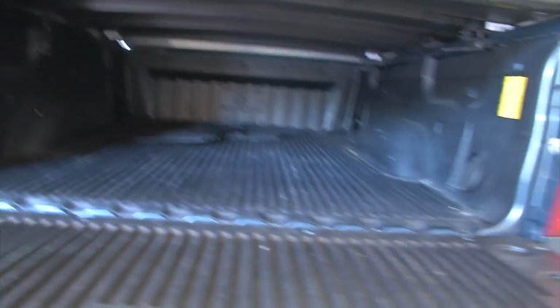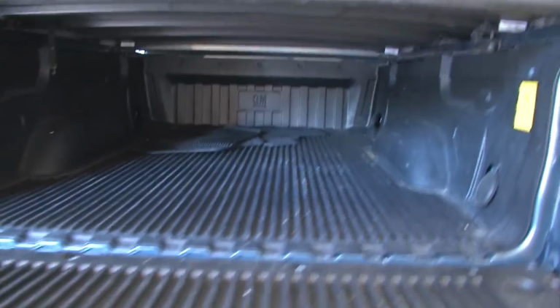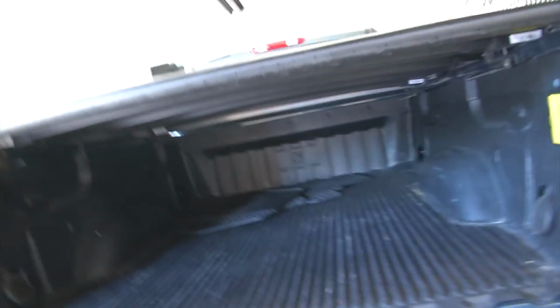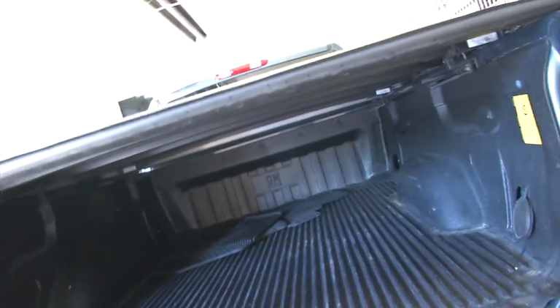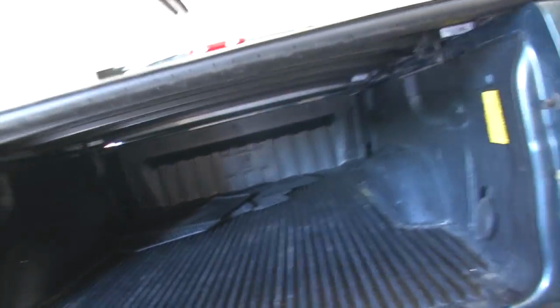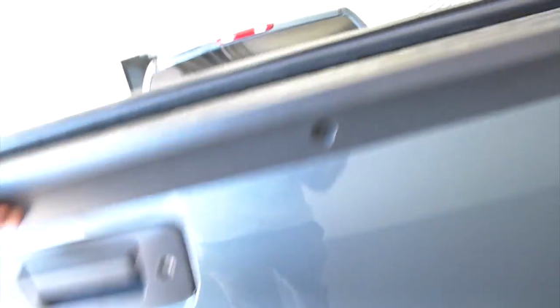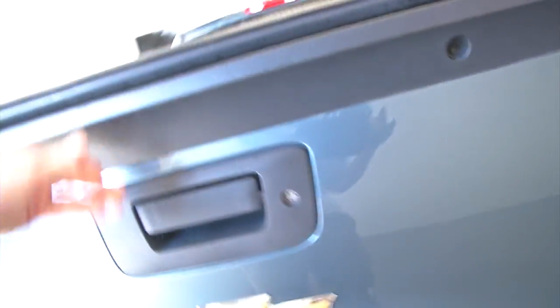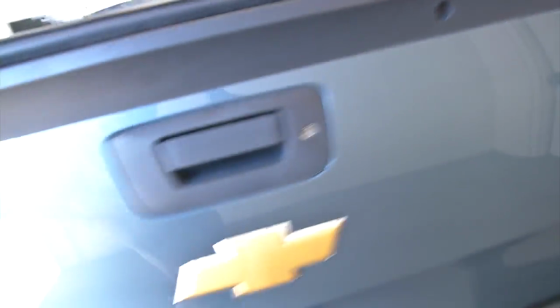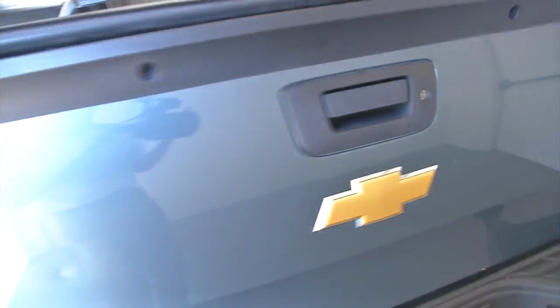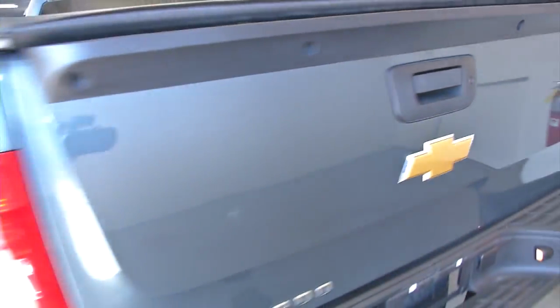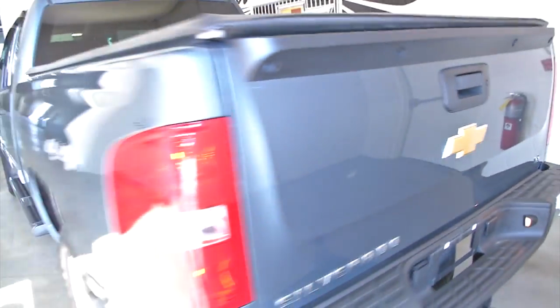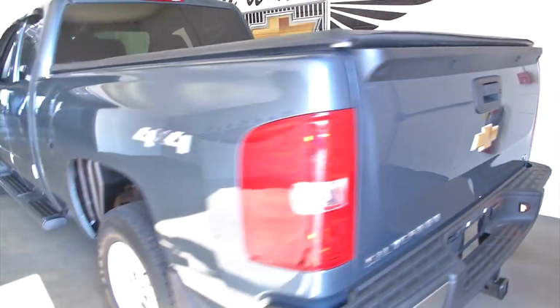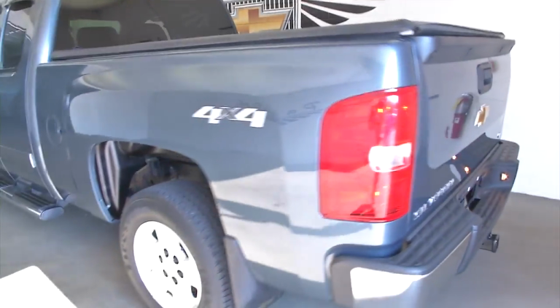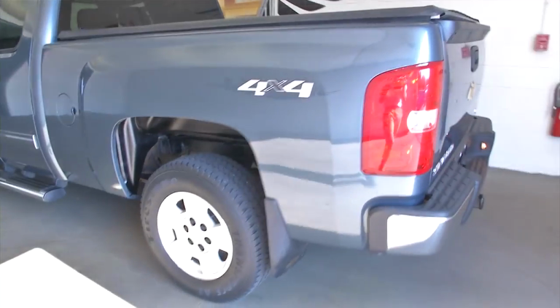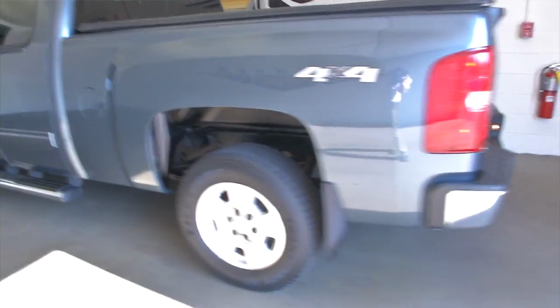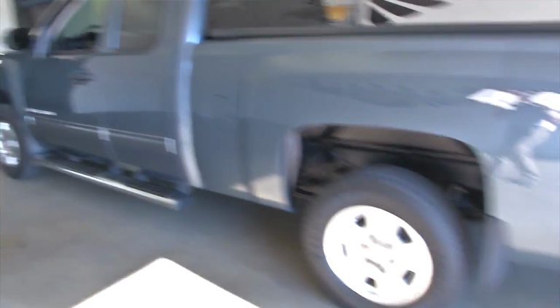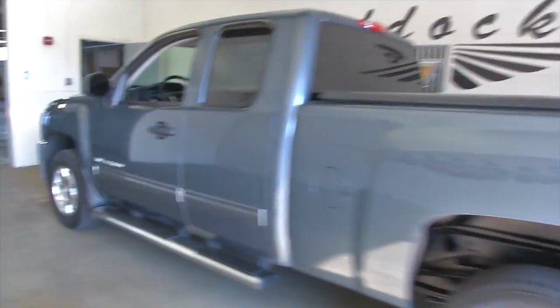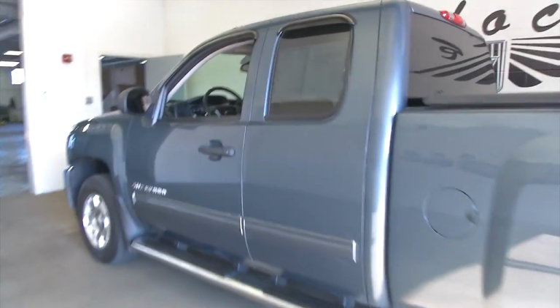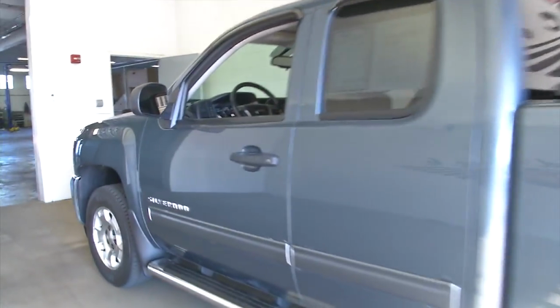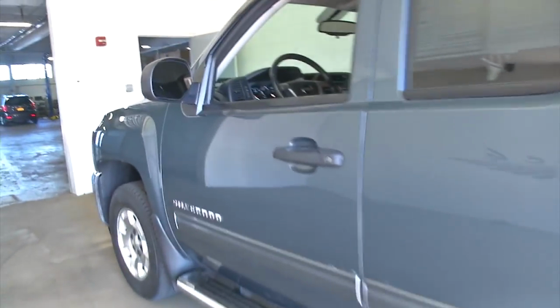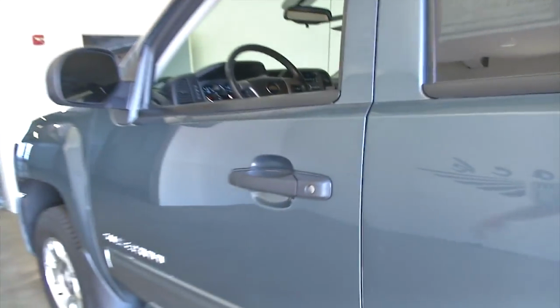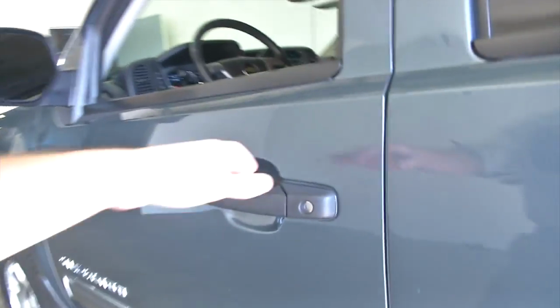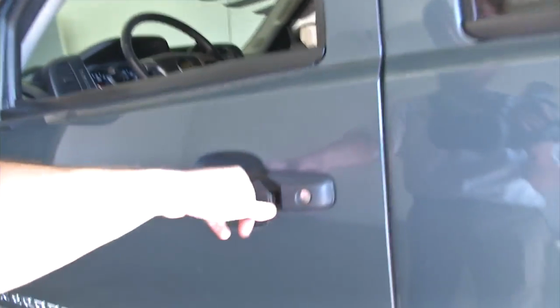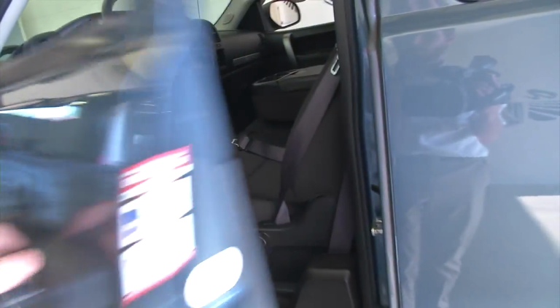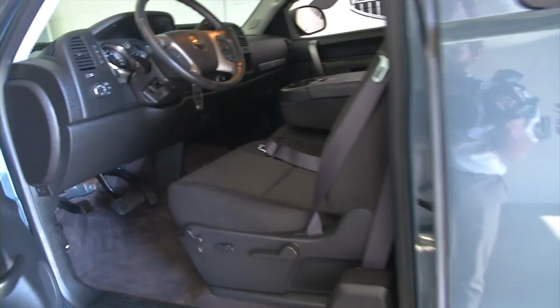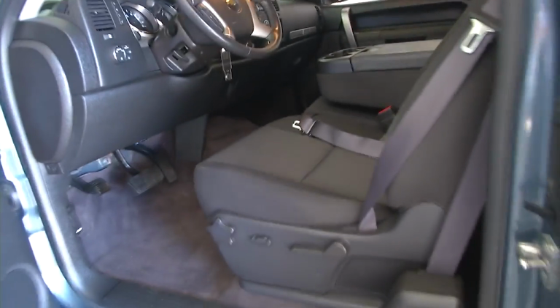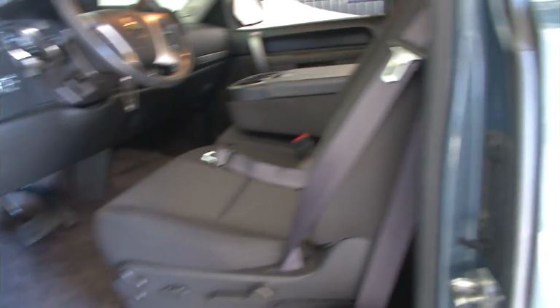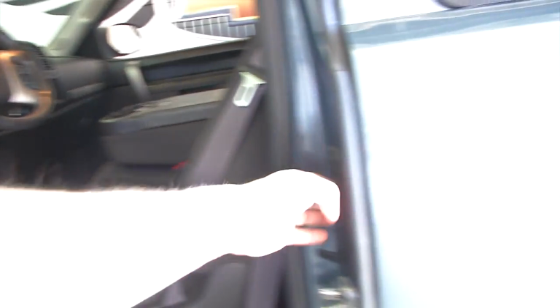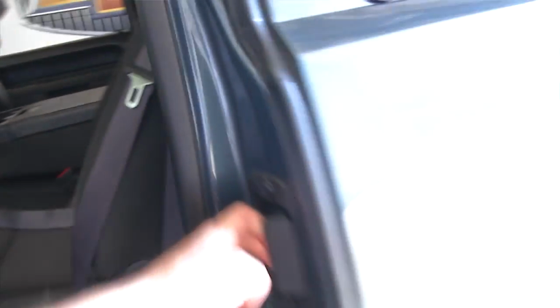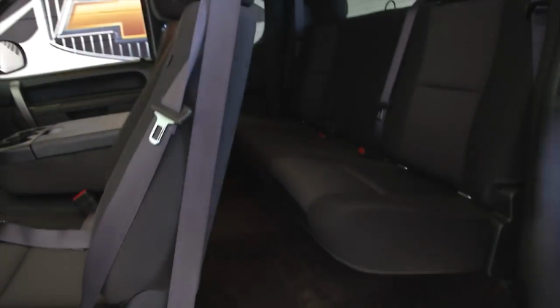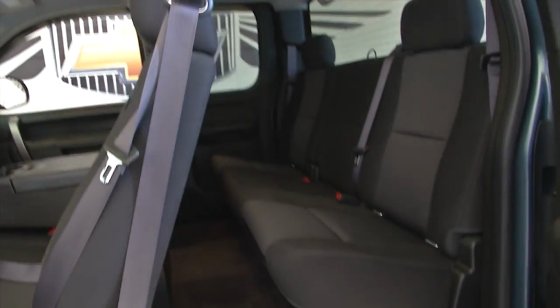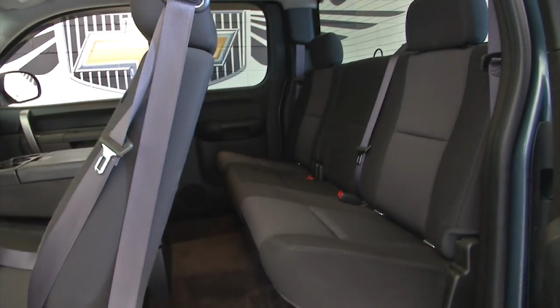A great bed liner, tonneau cover, set up ready to tow. It is a 4x4 extended cab with a nice wide step assist, so it's easy to hop in and out of this vehicle.